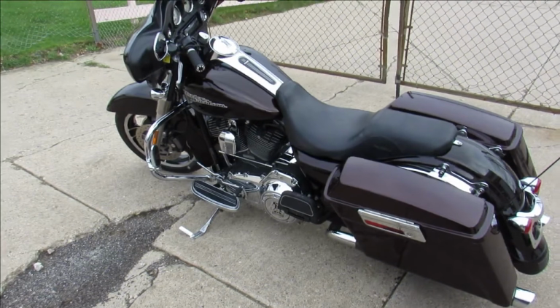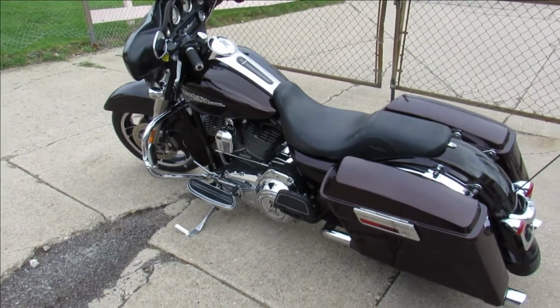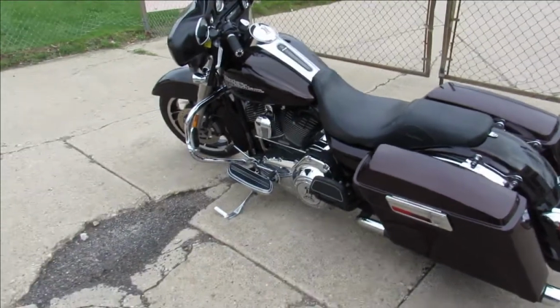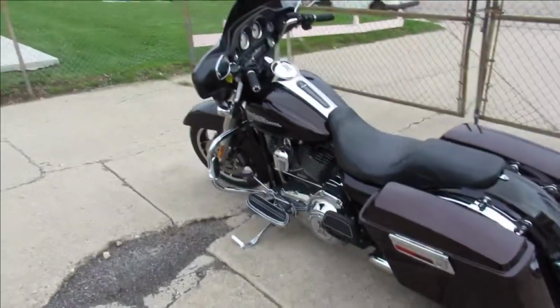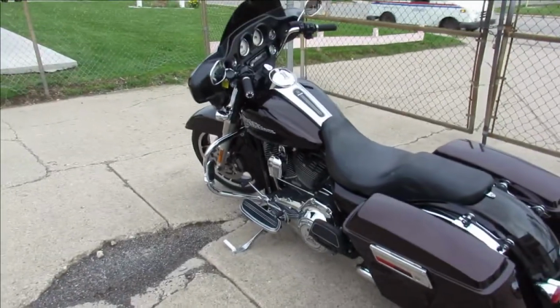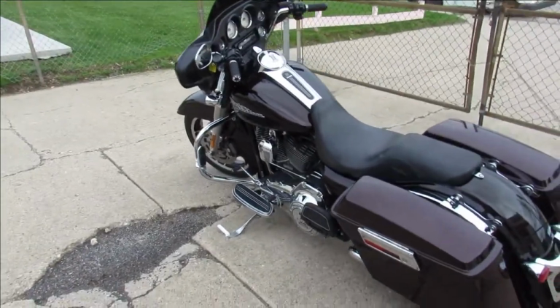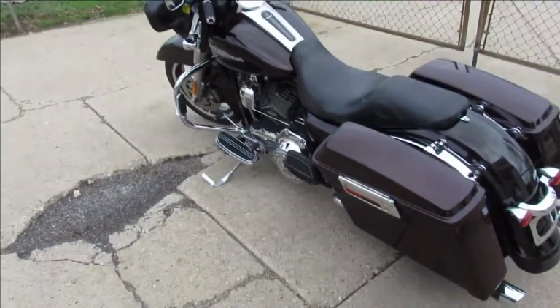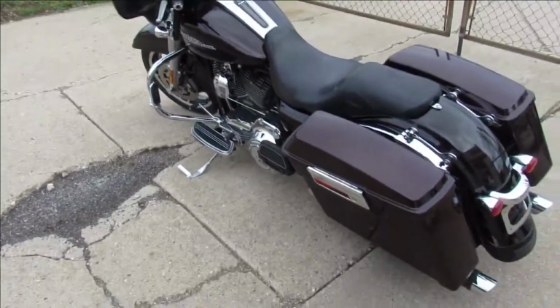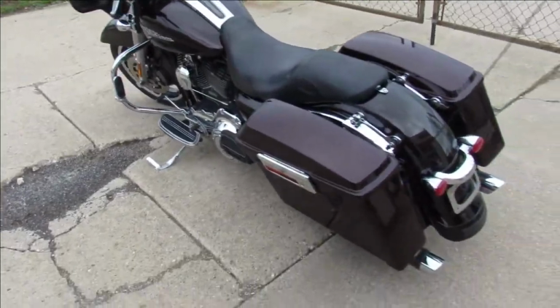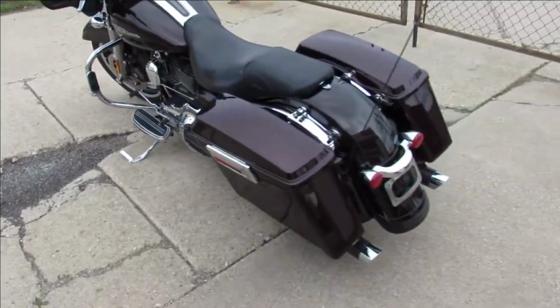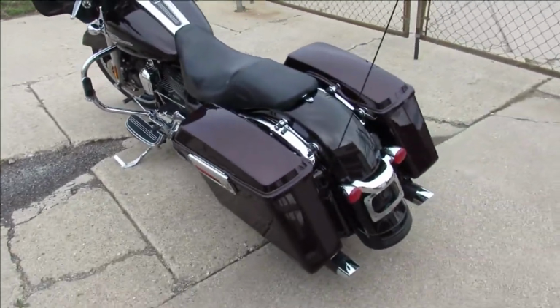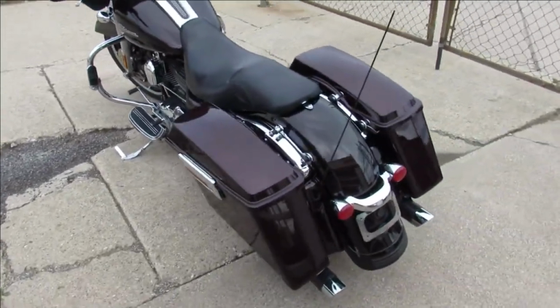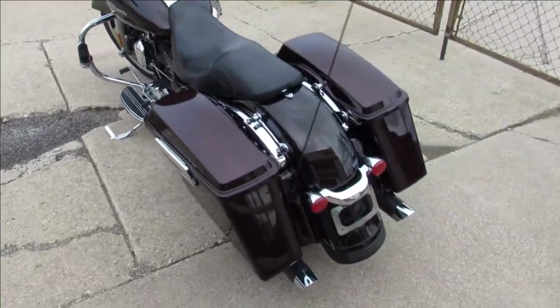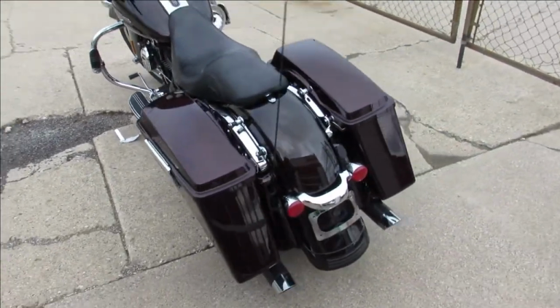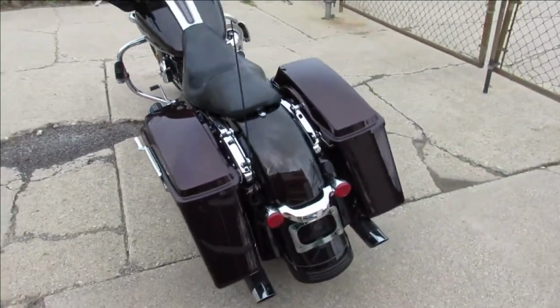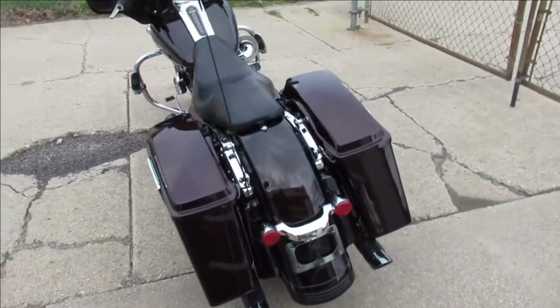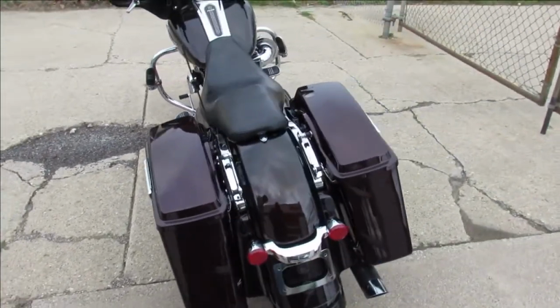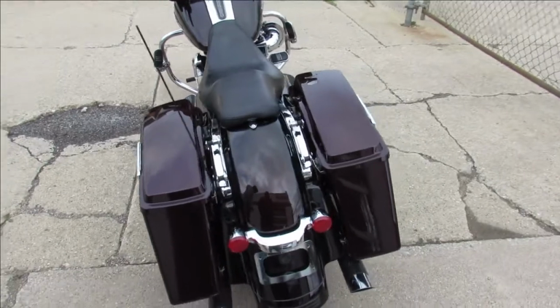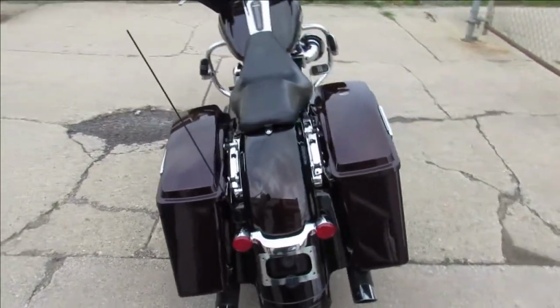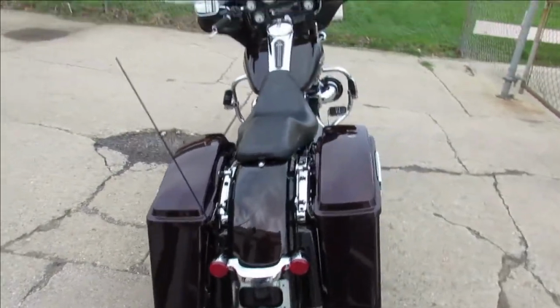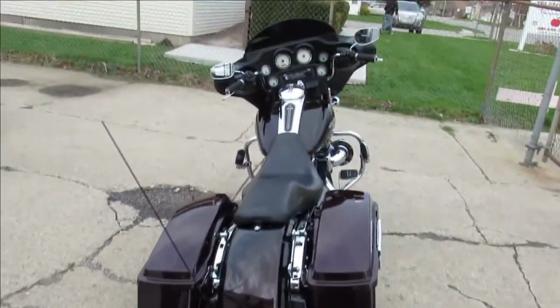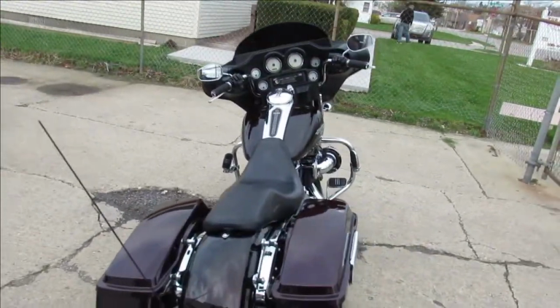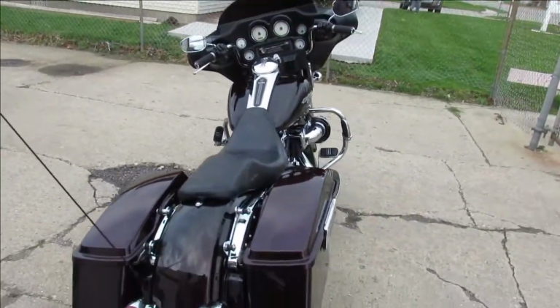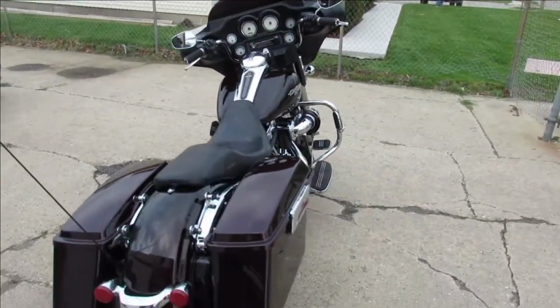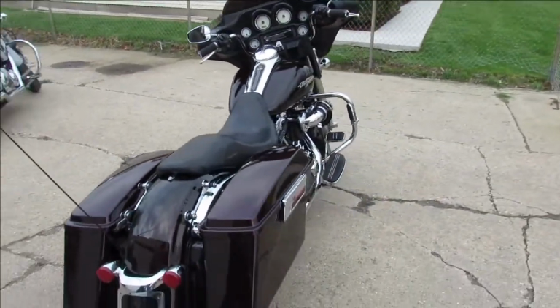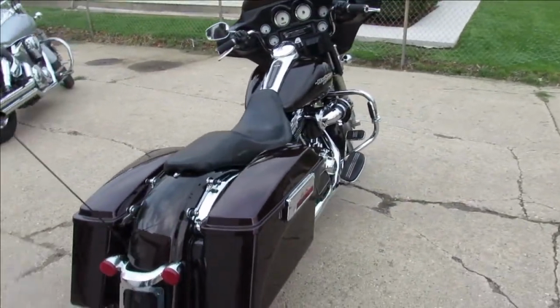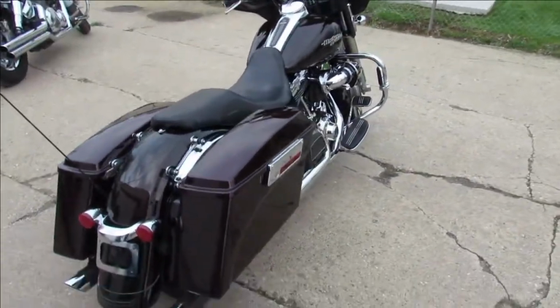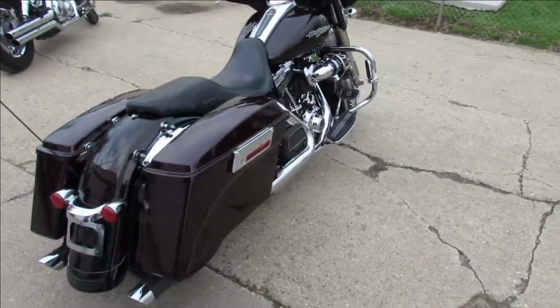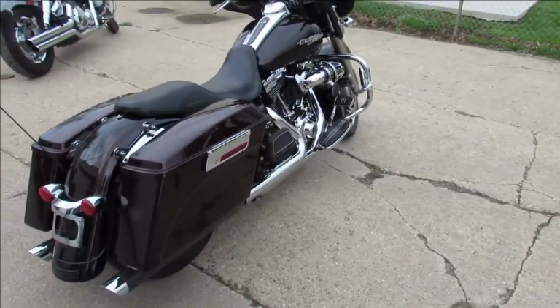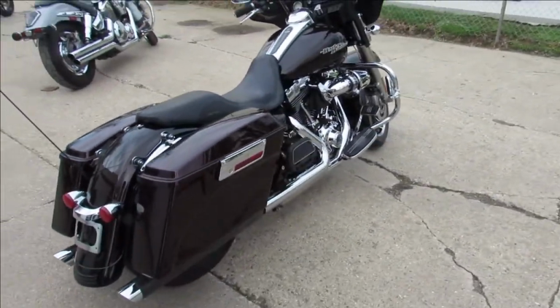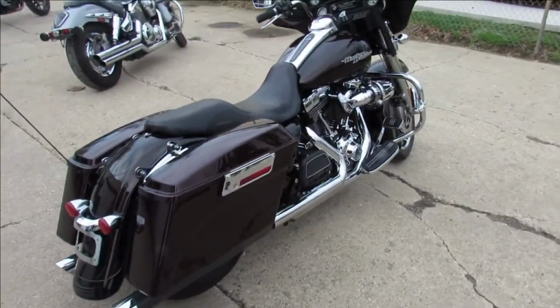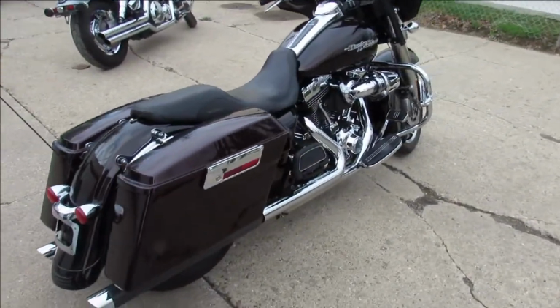Anybody looking for a Street Glide, we got over 40 of them here at Approval Power Sports. We got over 300 used bikes, guaranteed financing. Anybody looking to ride, we can help you out.